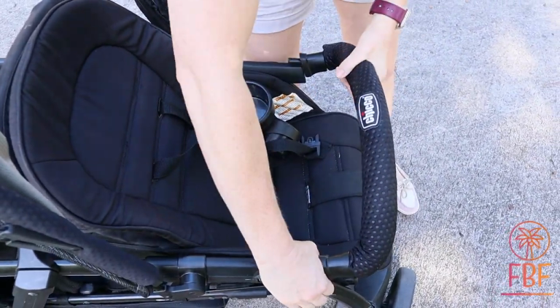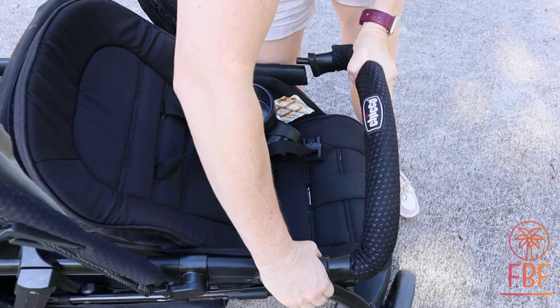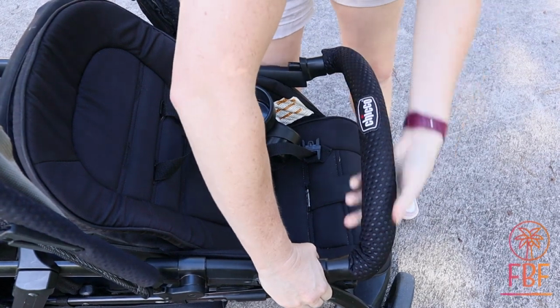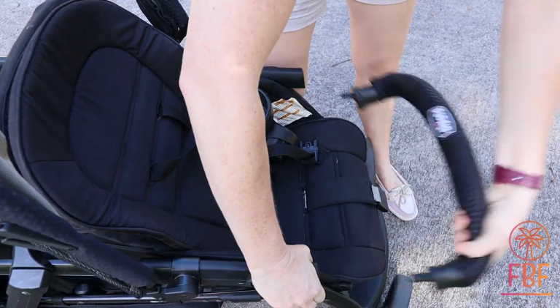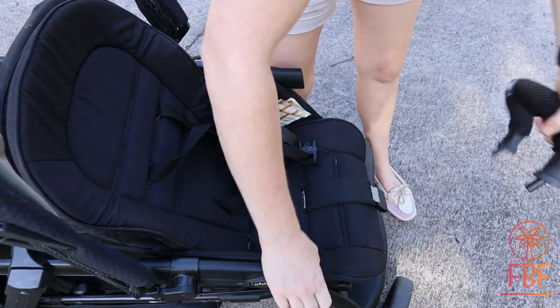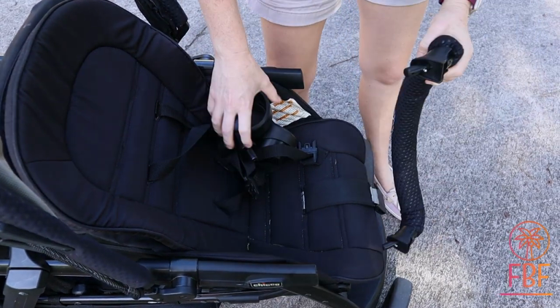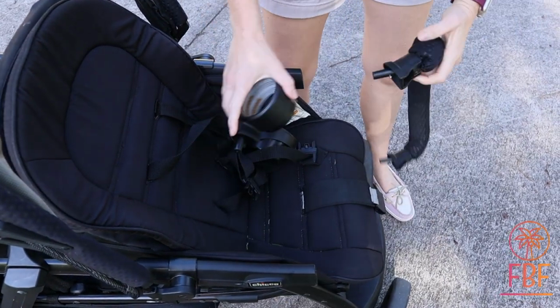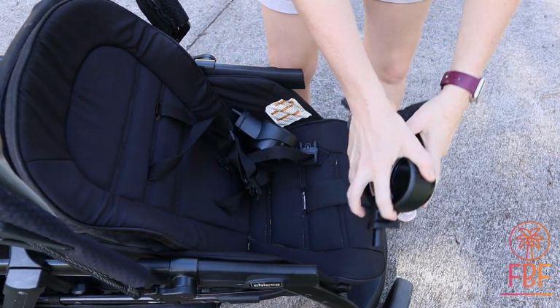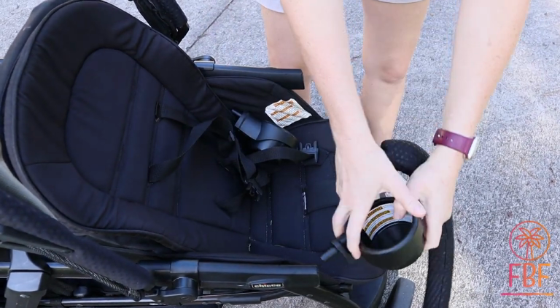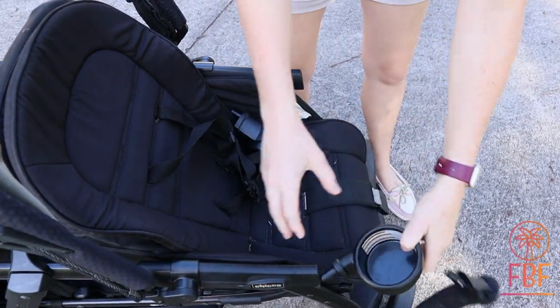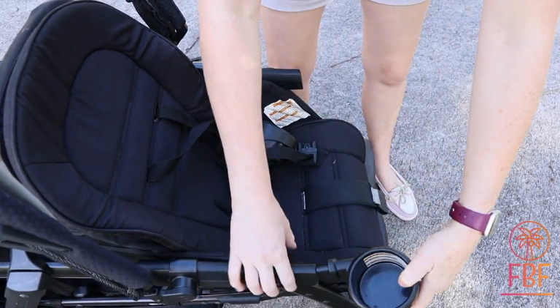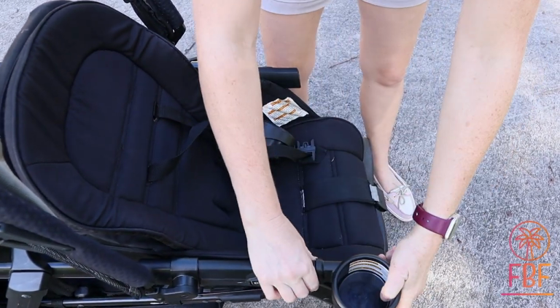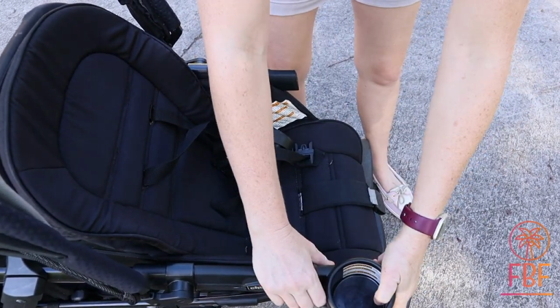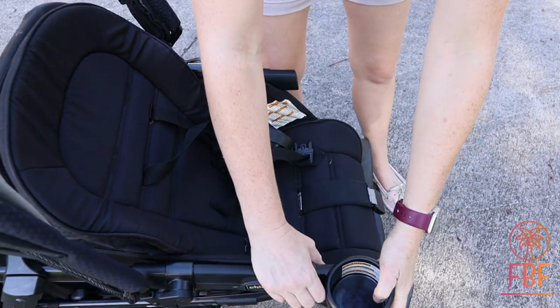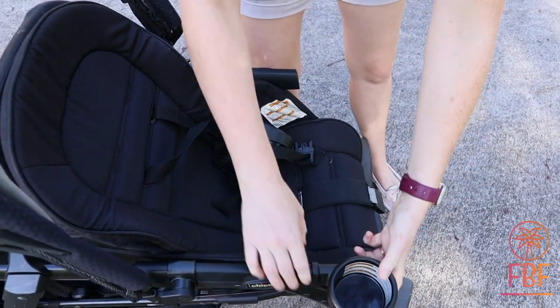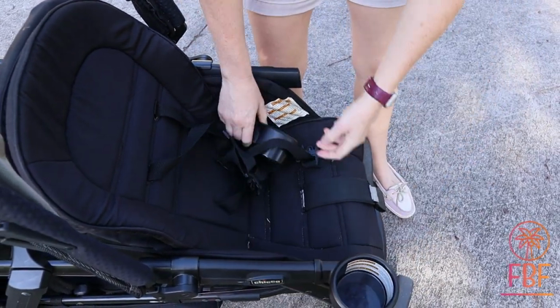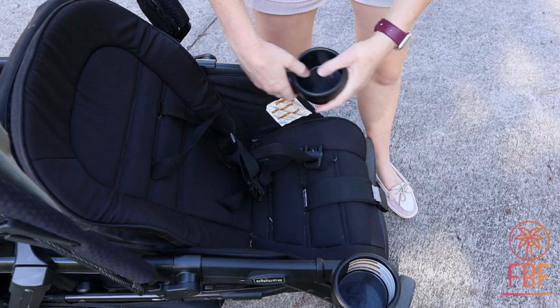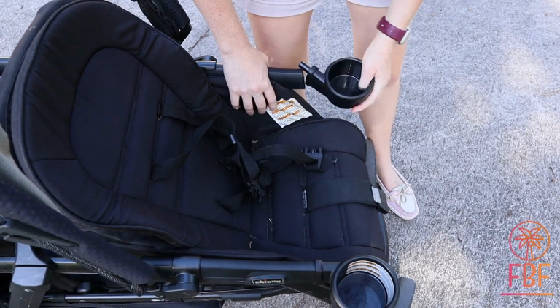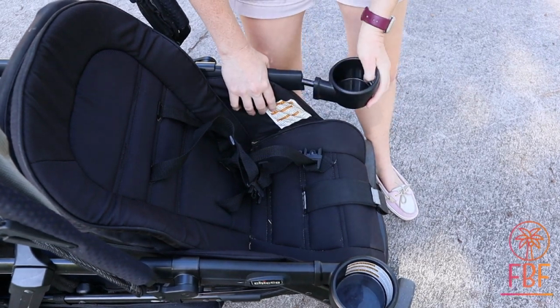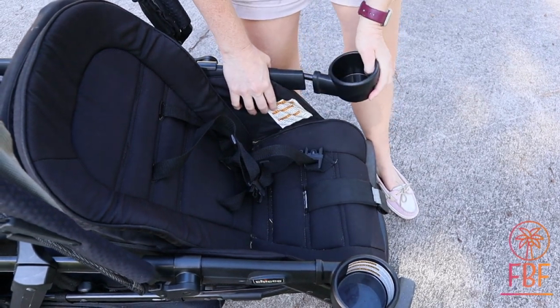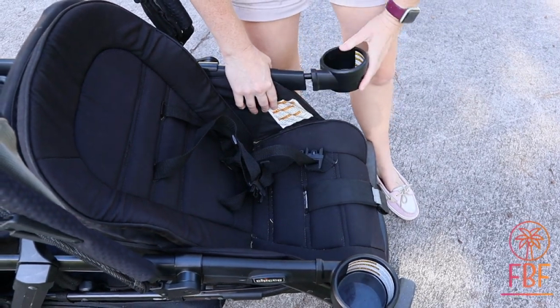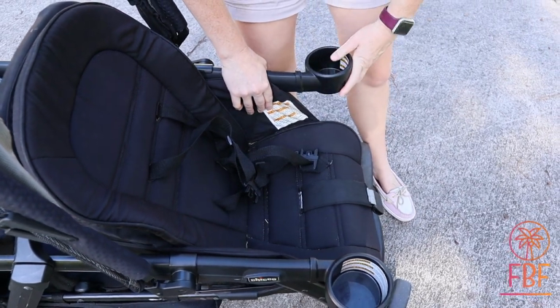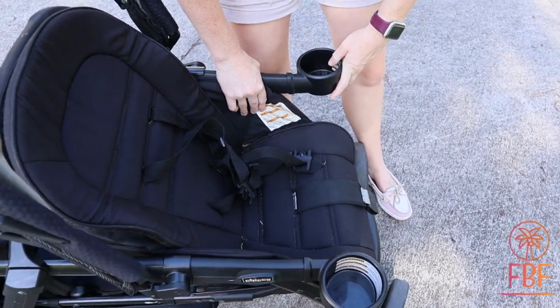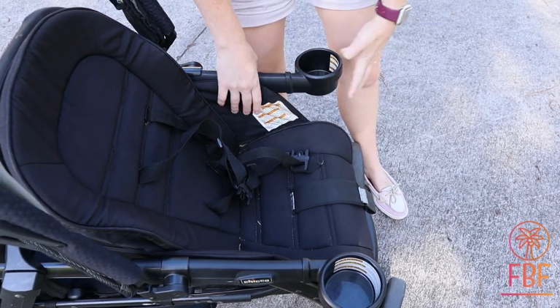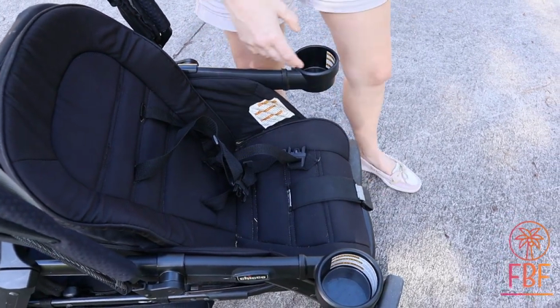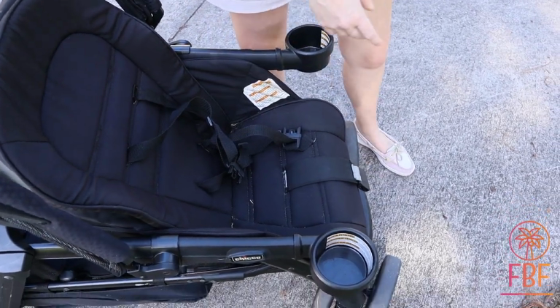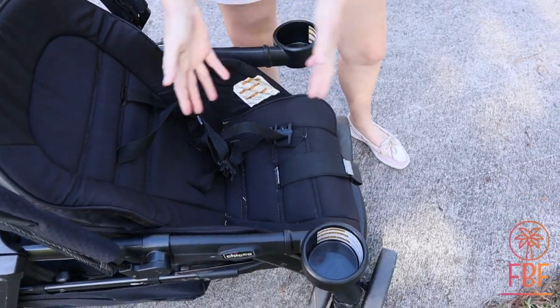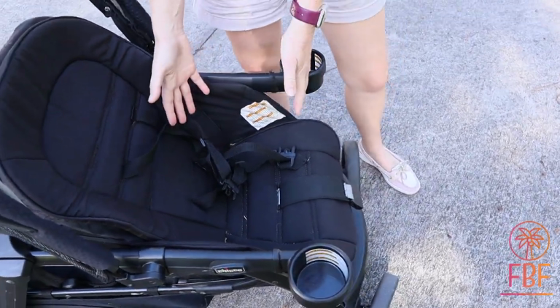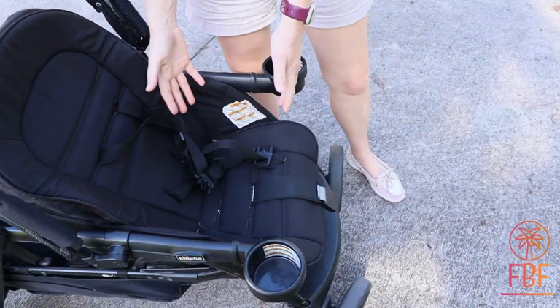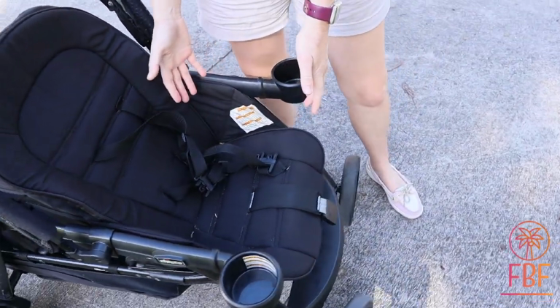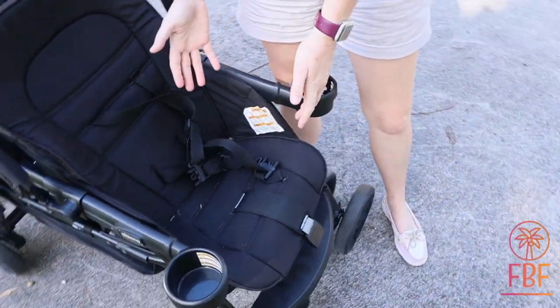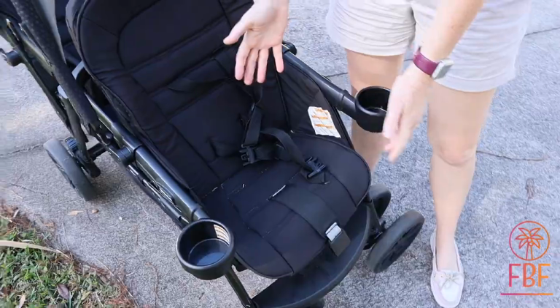They snap underneath very easily, and this is really nice if you have an older child who can get in and out of the seat by themselves. They can actually climb in, and it's not heavy.